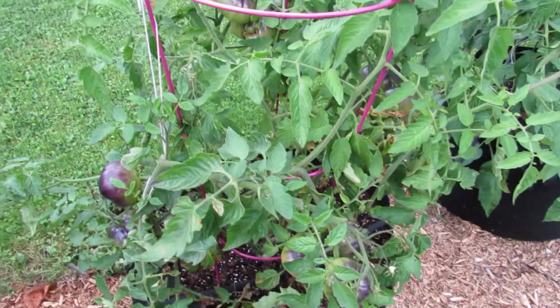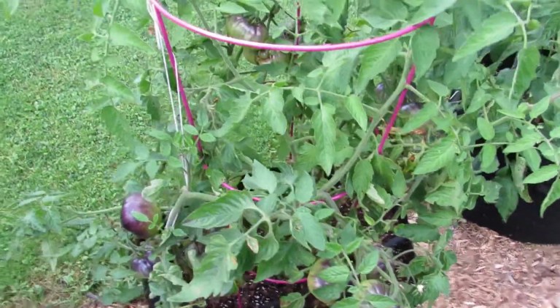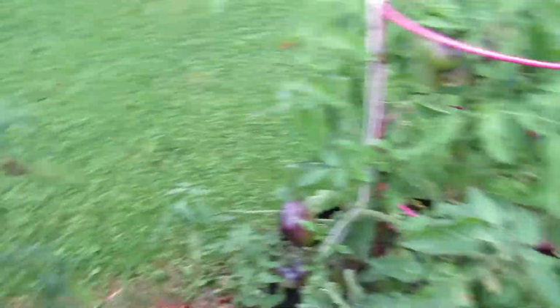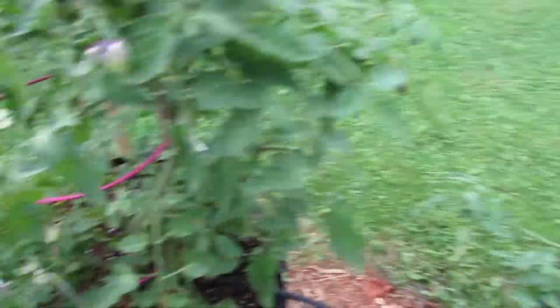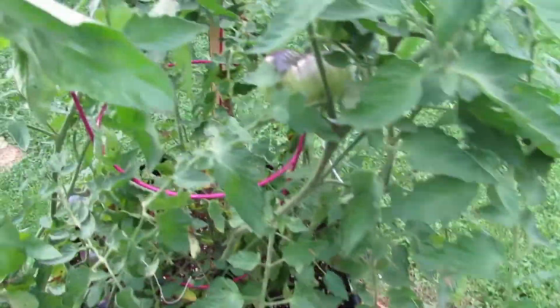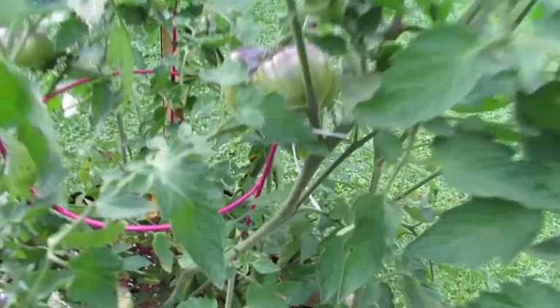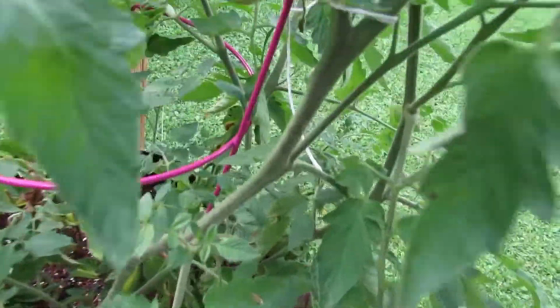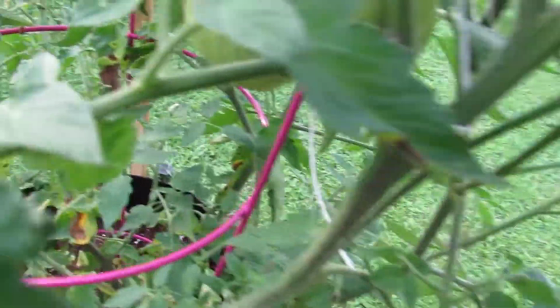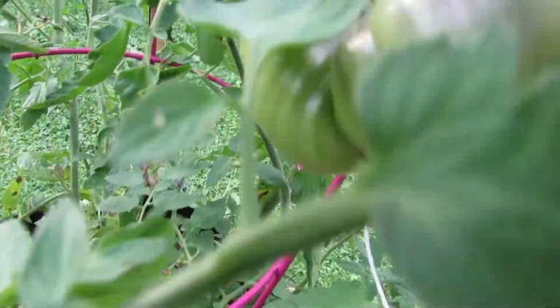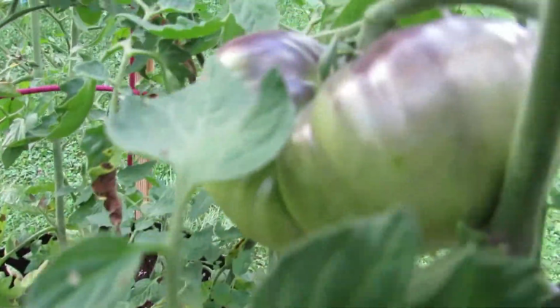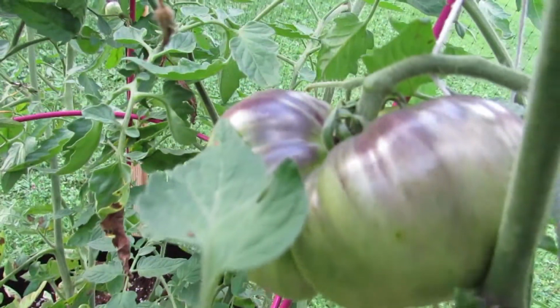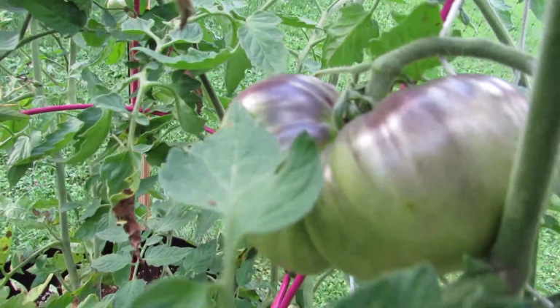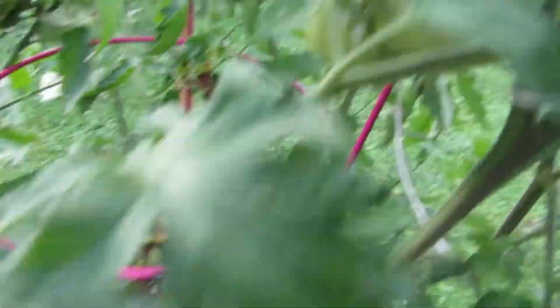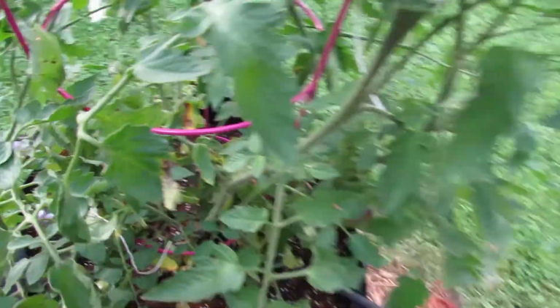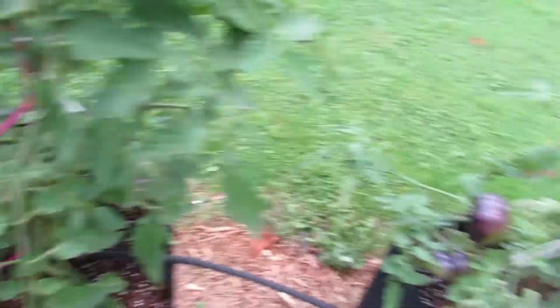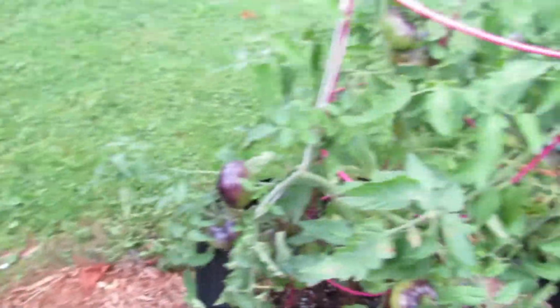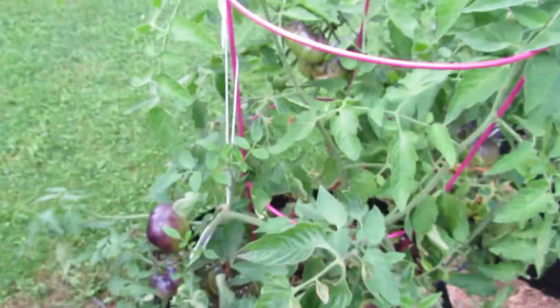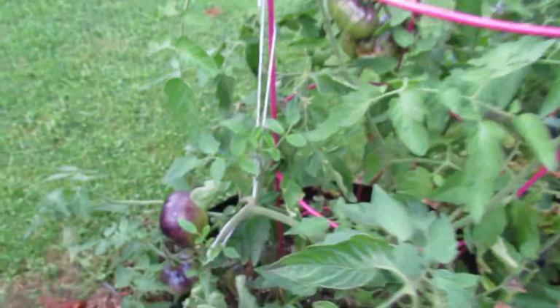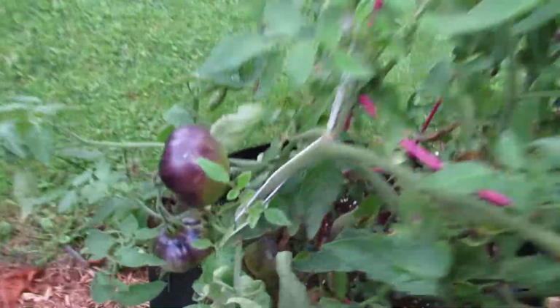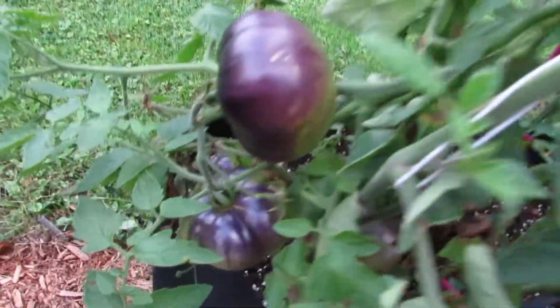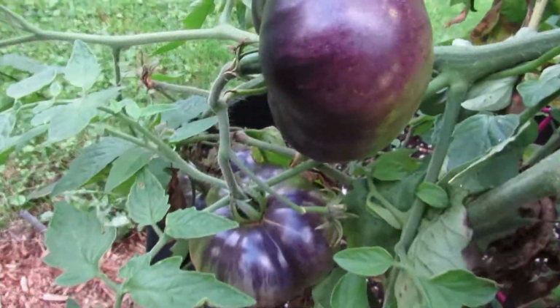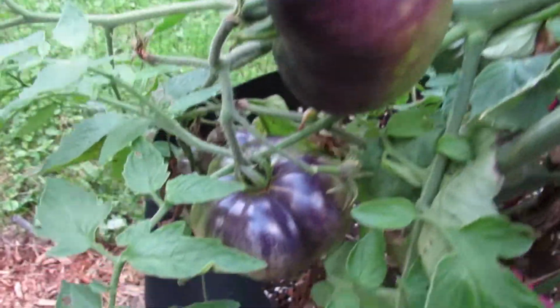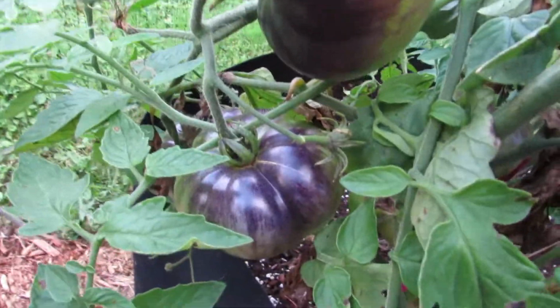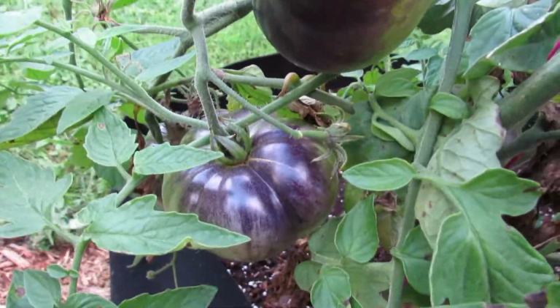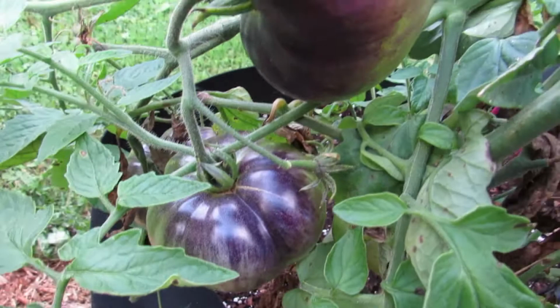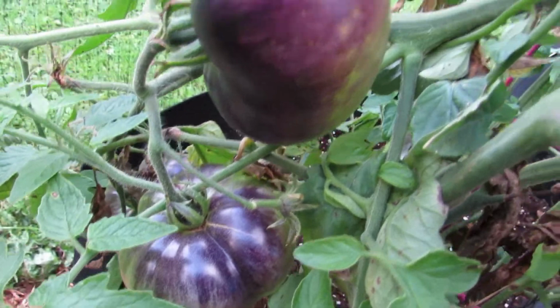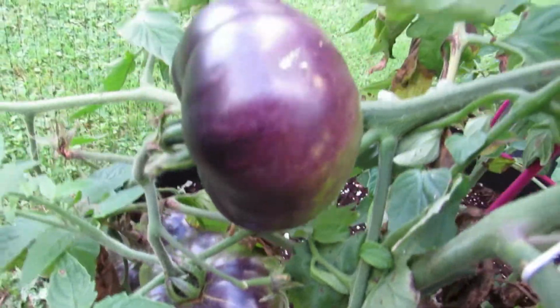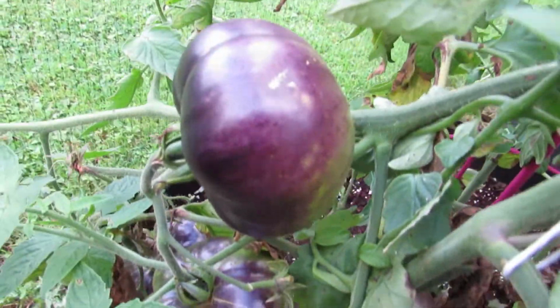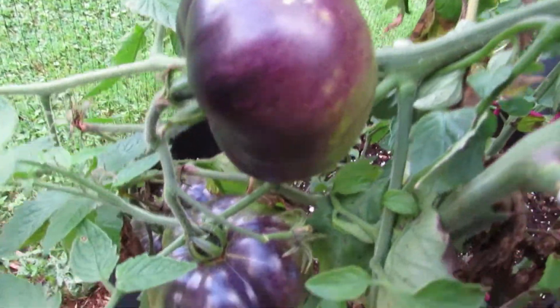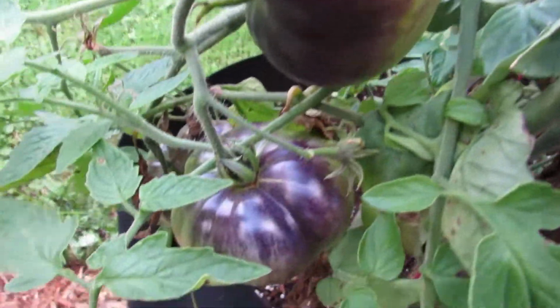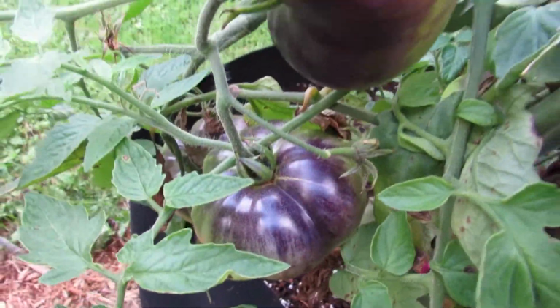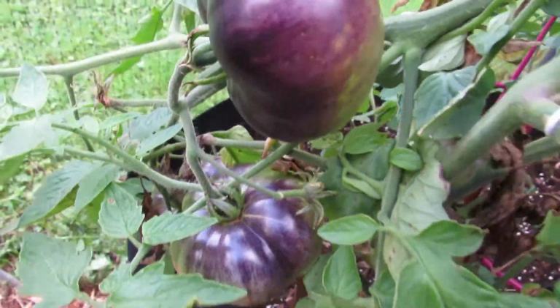I've got a few plants of these. You can kind of see what they do — they turn blue anywhere the sun hits them. Blue Beauty tomato. Absolutely recommend it. We got these from Baker Creek. It's the only place I've found that has them.